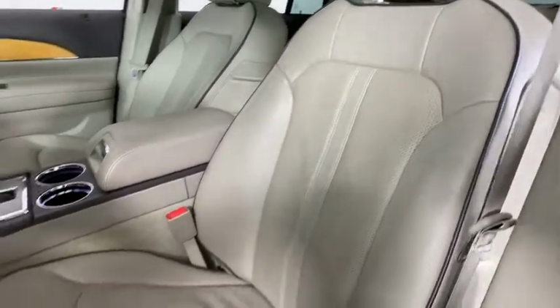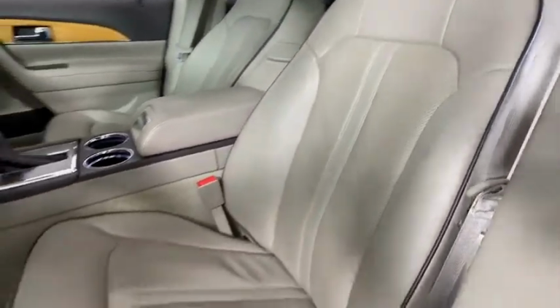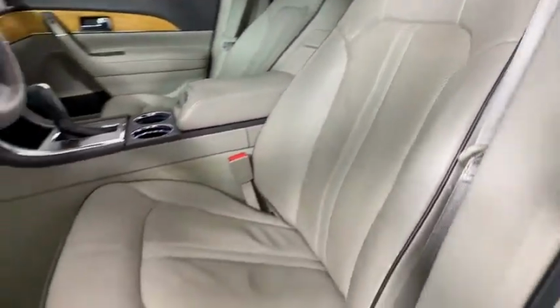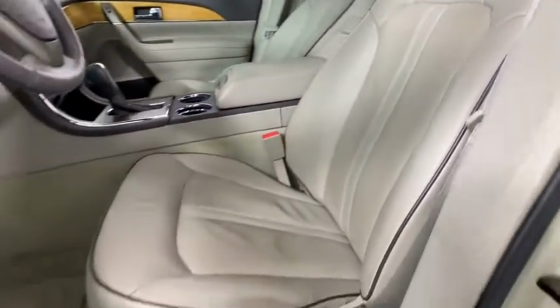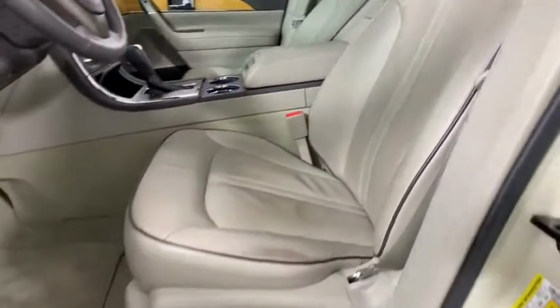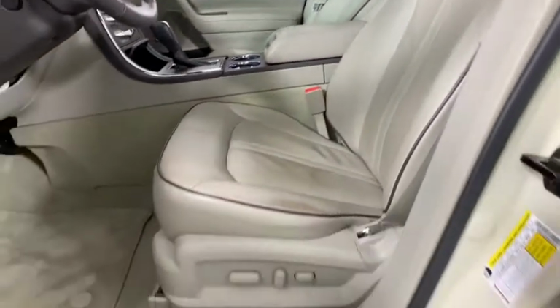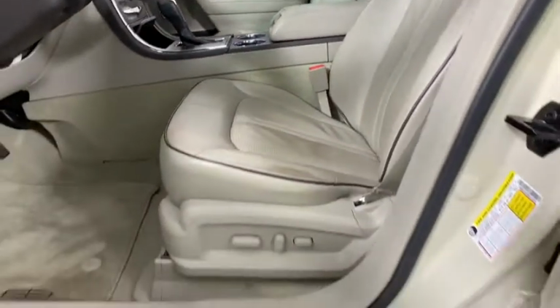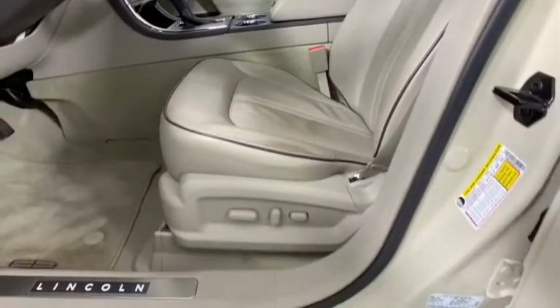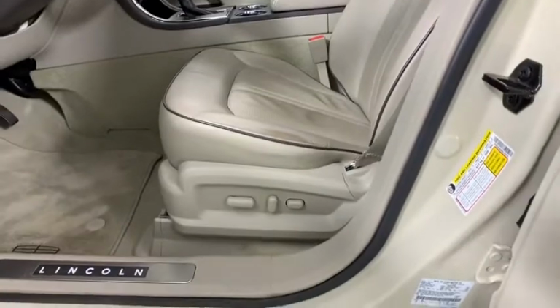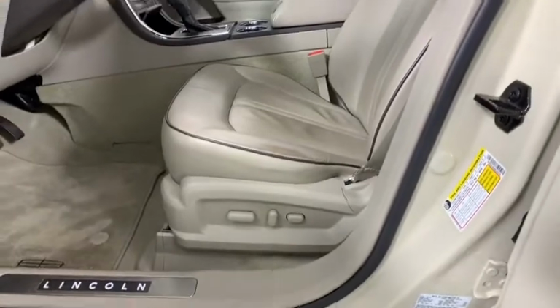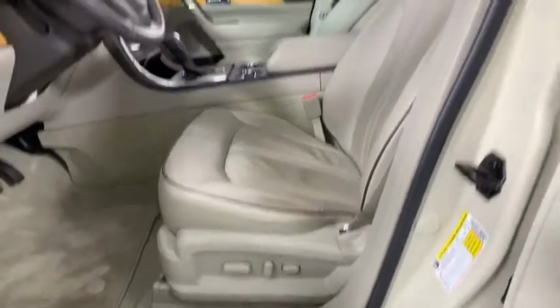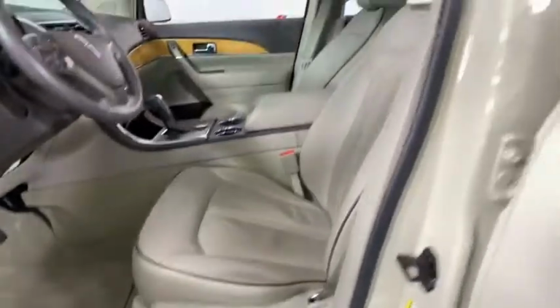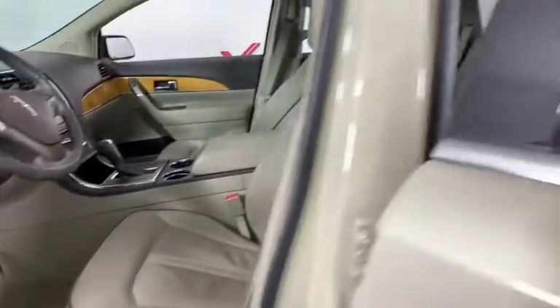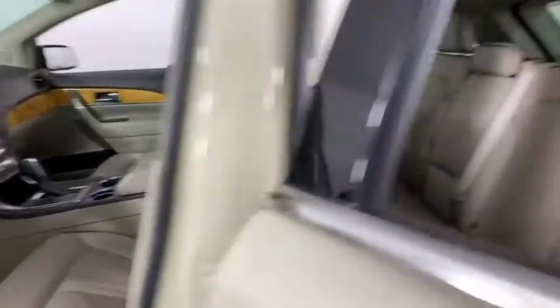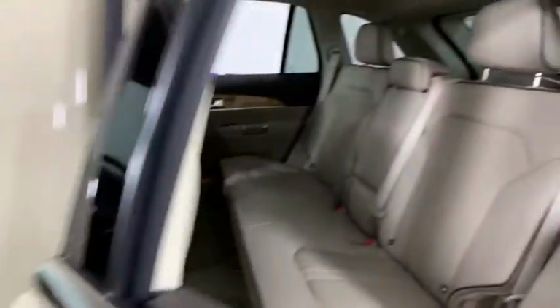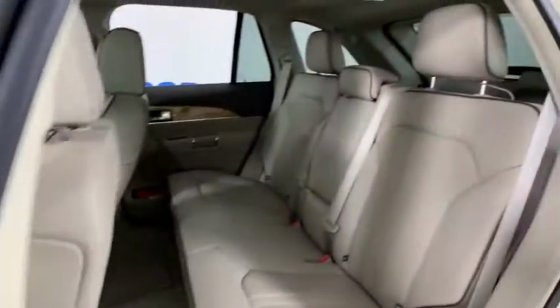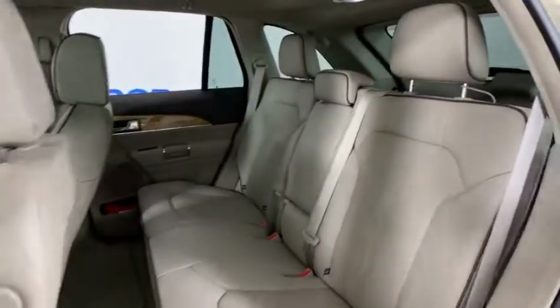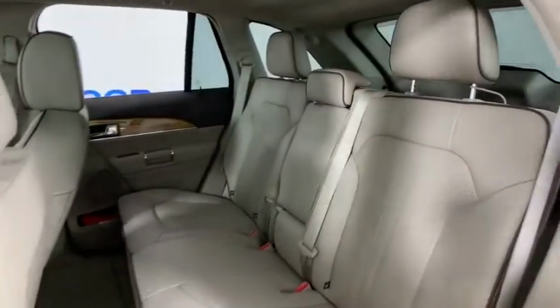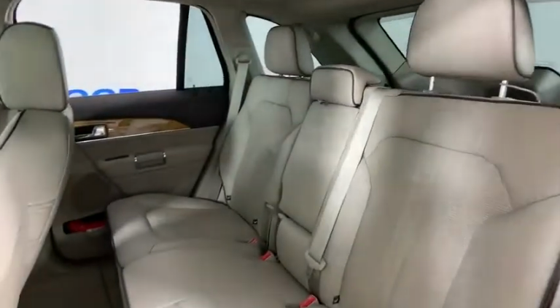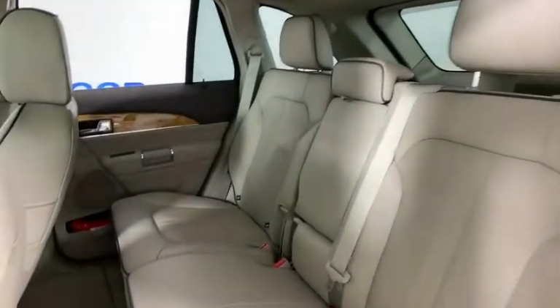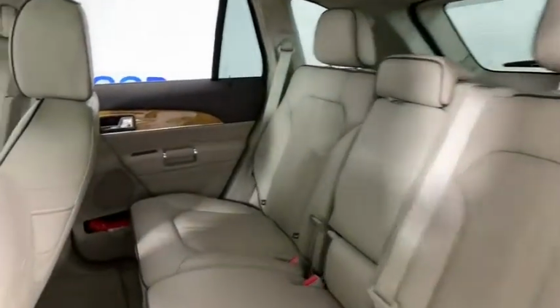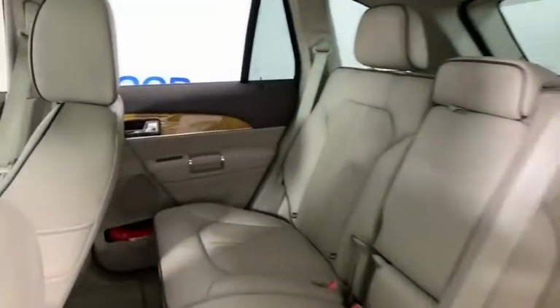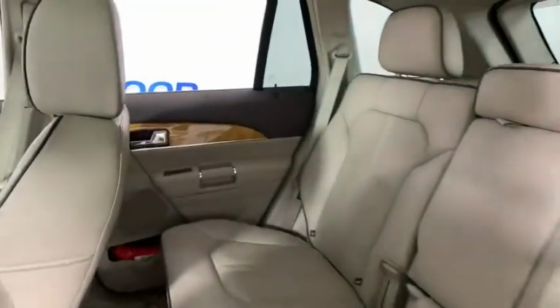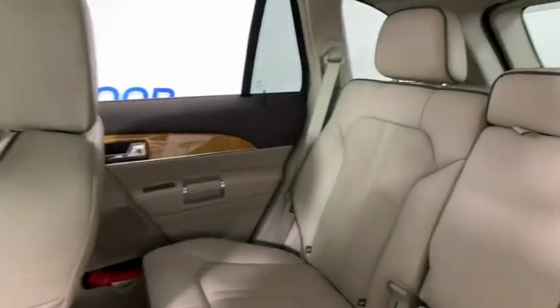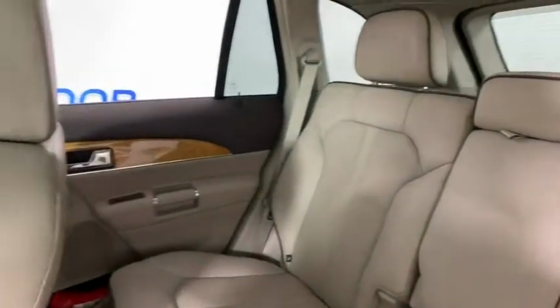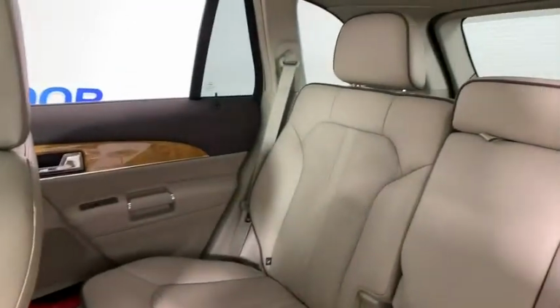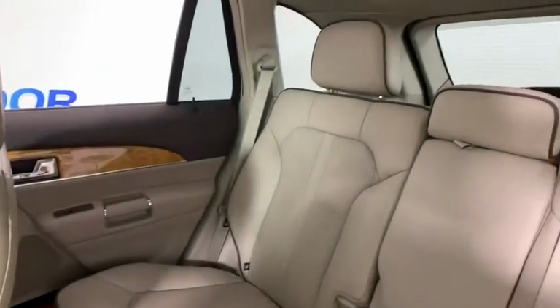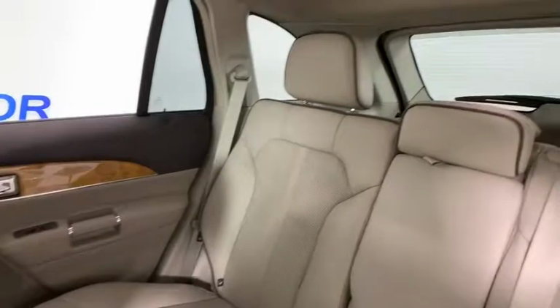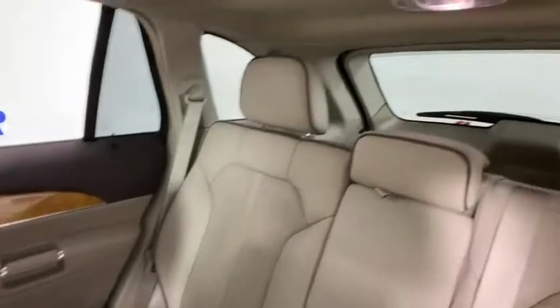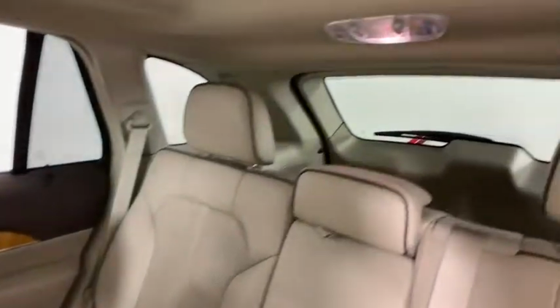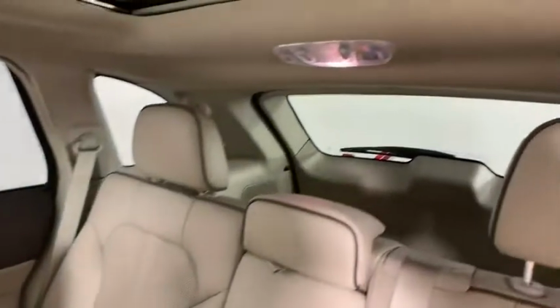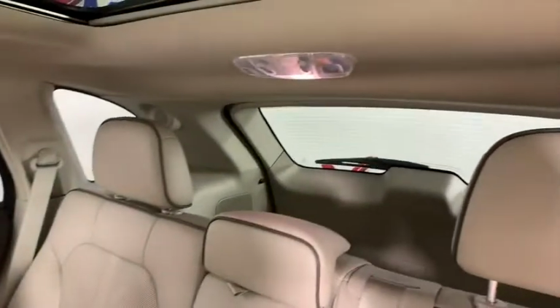CD player, security system, heated front seats, power windows. Wouldn't you look great in this vehicle? Stop in today and see for yourself.